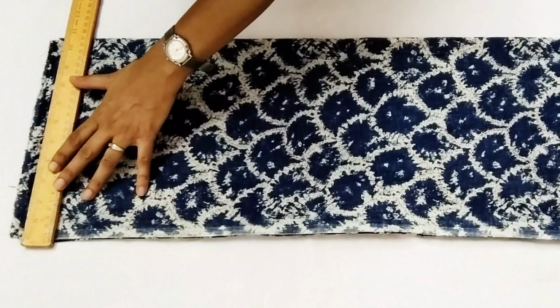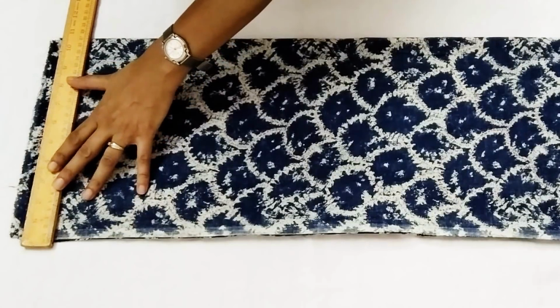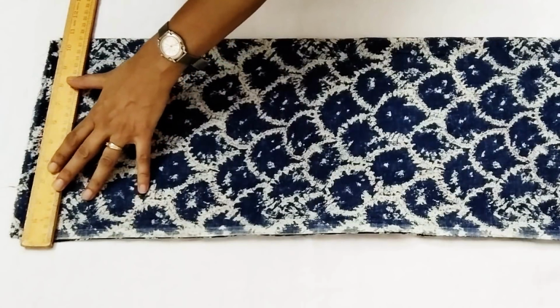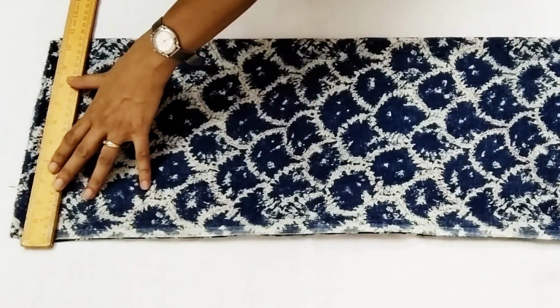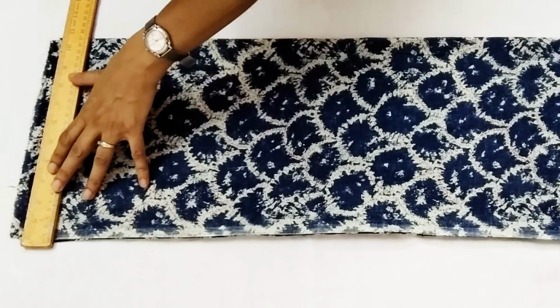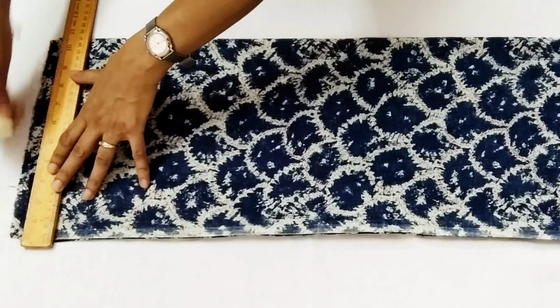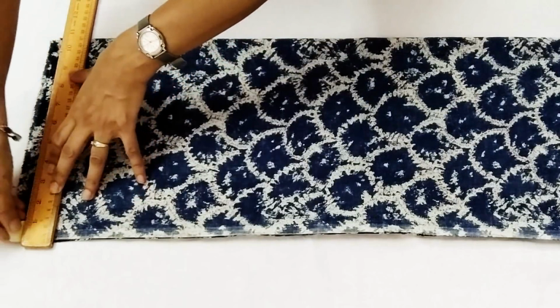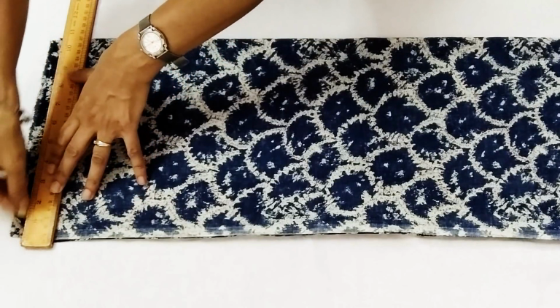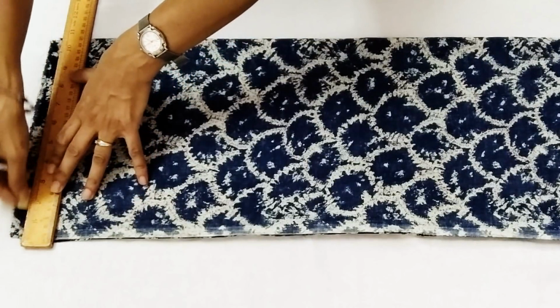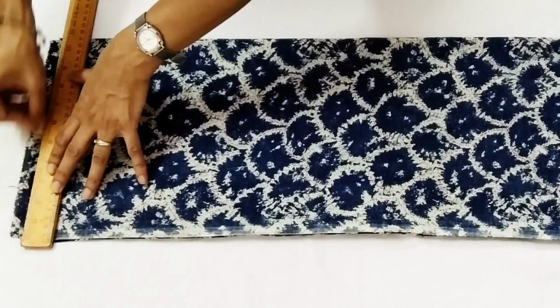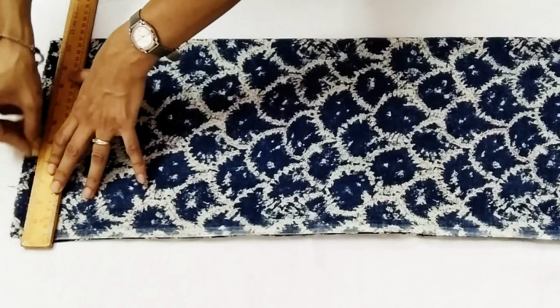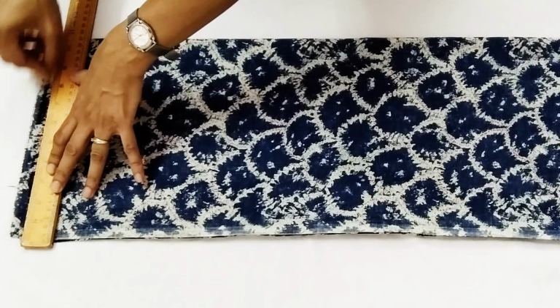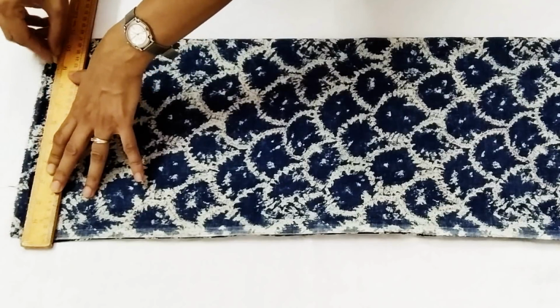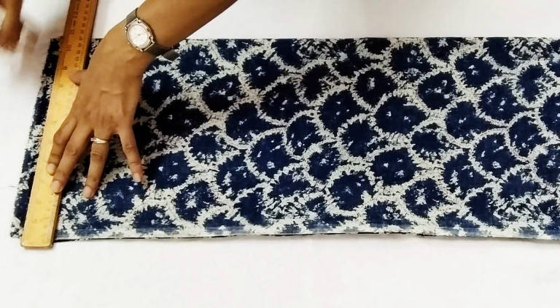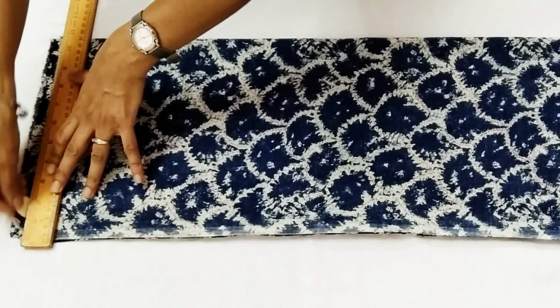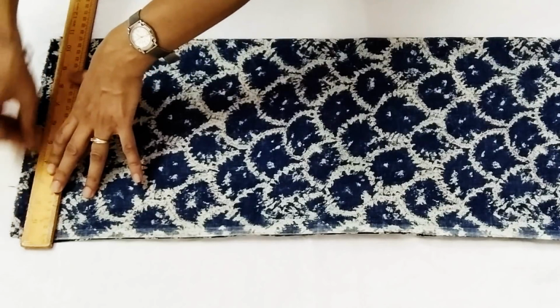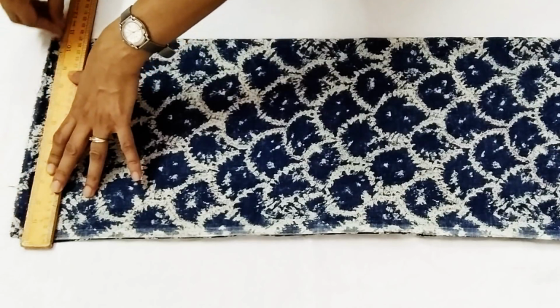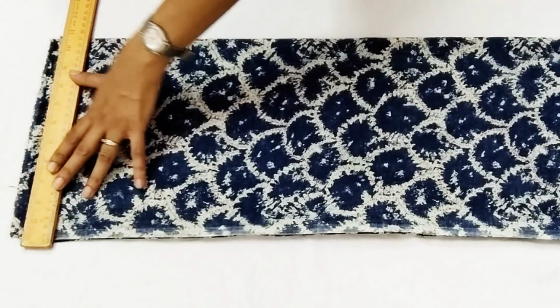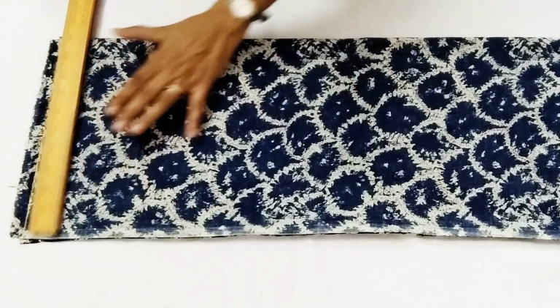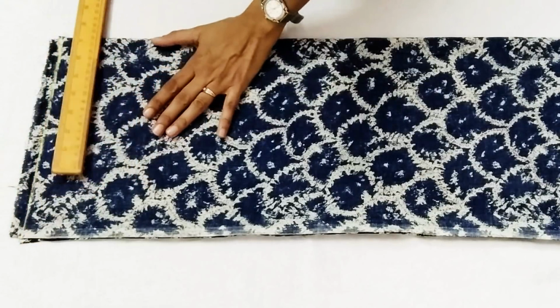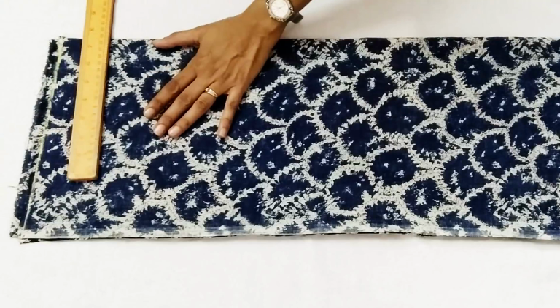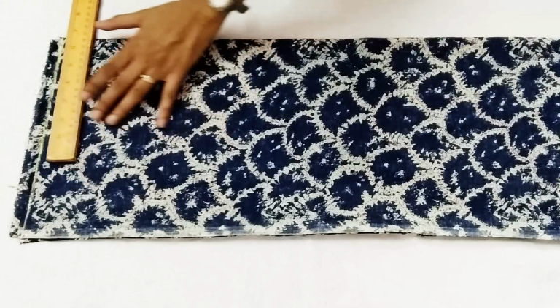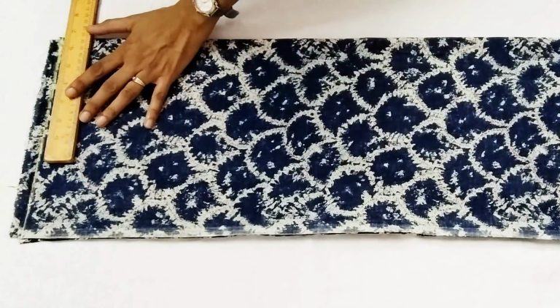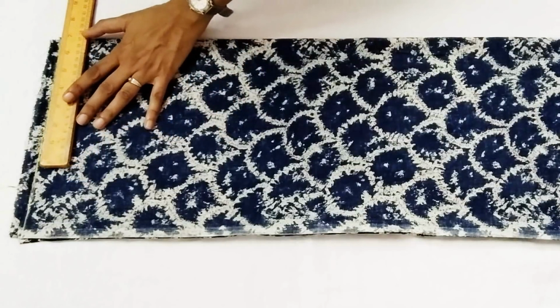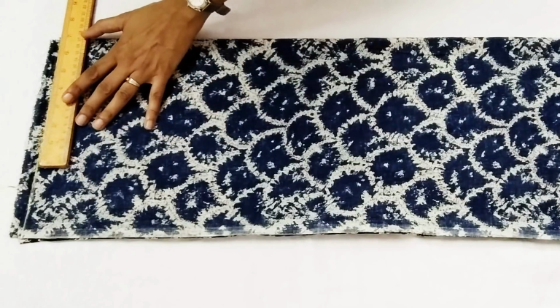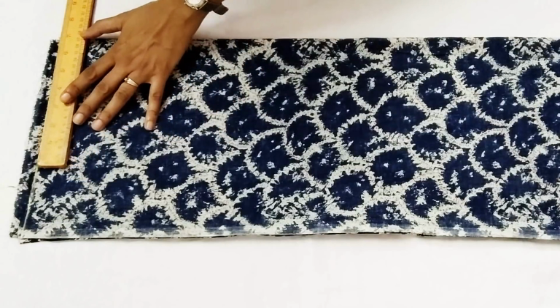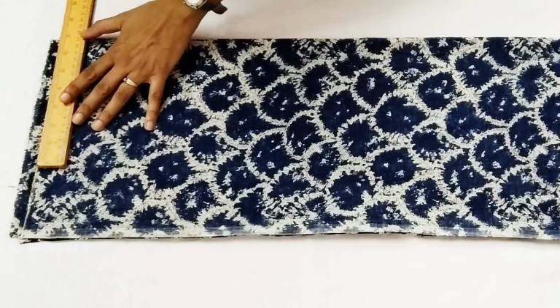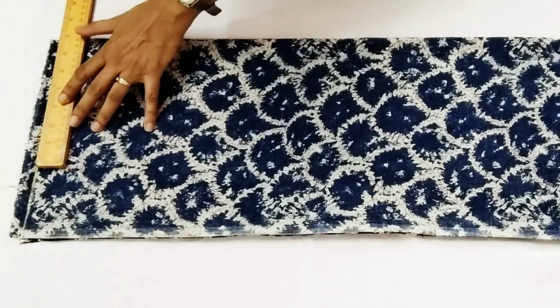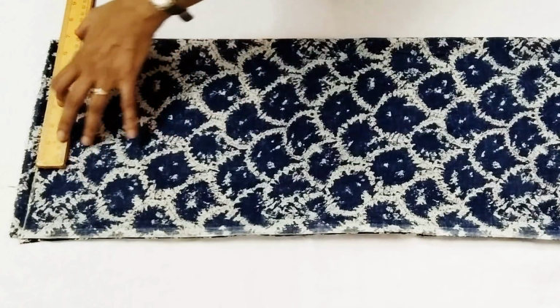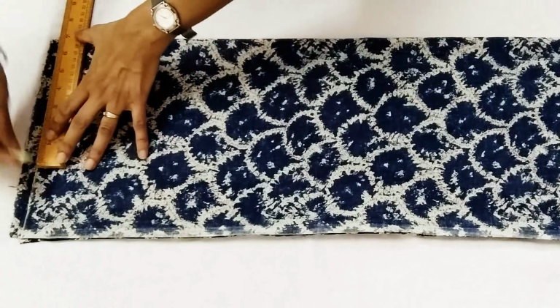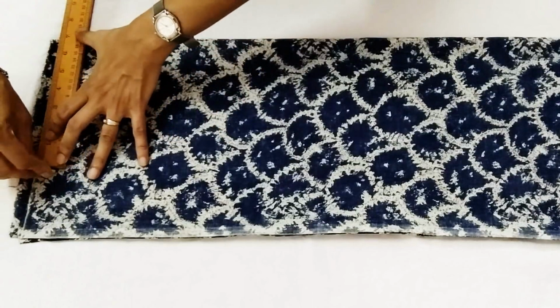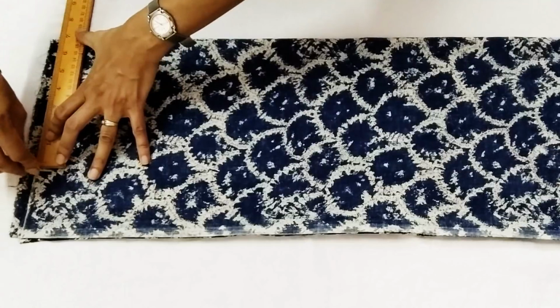Fabric is about one and a half meter for a small size. We take it folded, press to cut front and back. Mark from the top — if the fabric is uneven from the top then mark the shoulder: half of shoulder plus quarter of an inch.